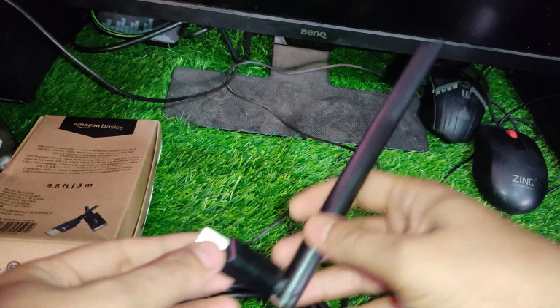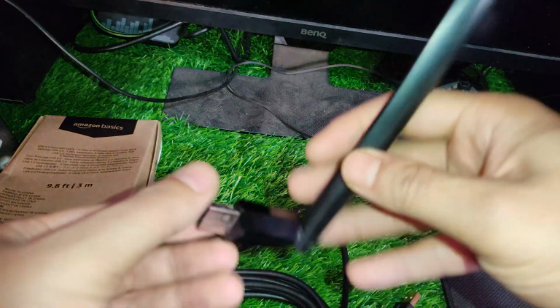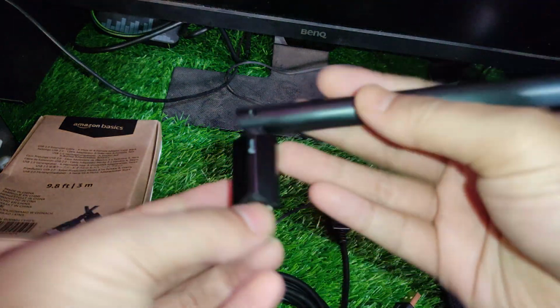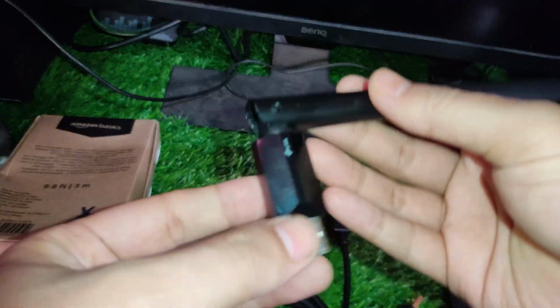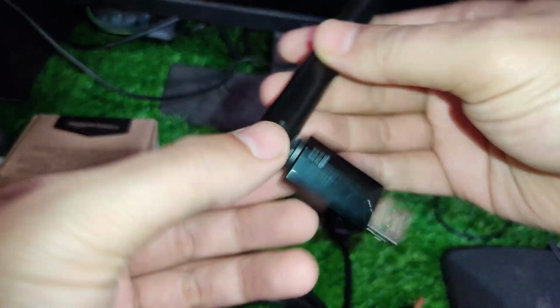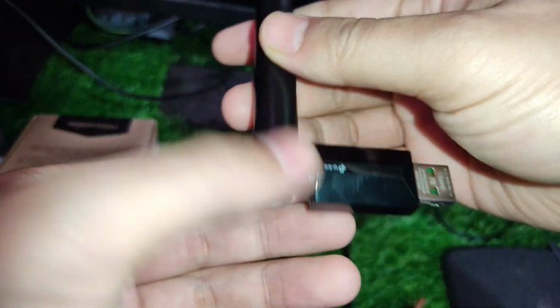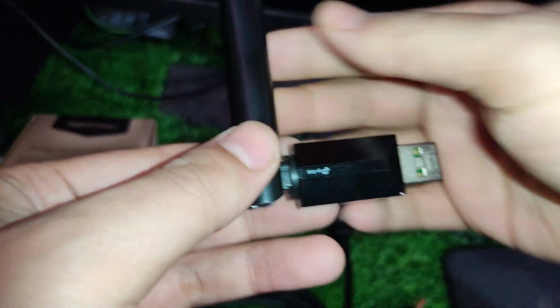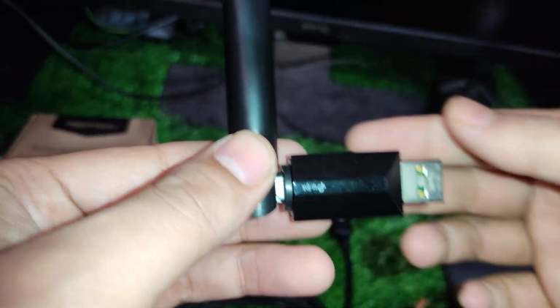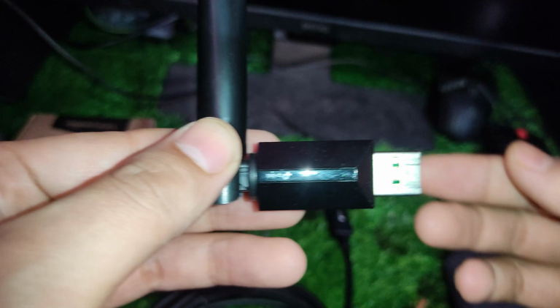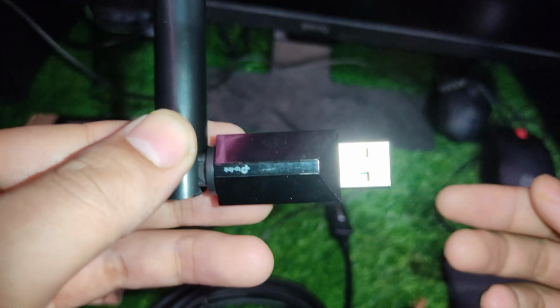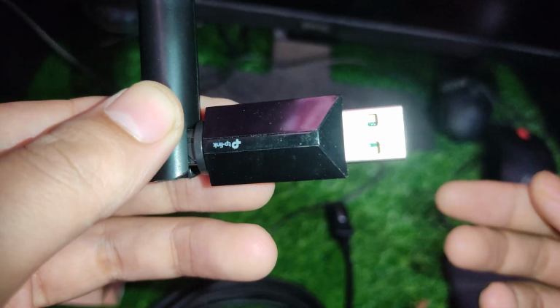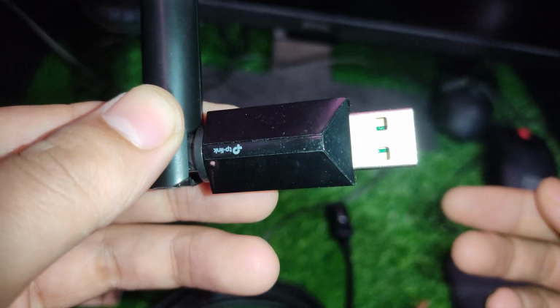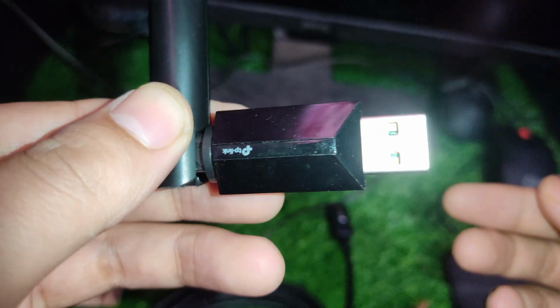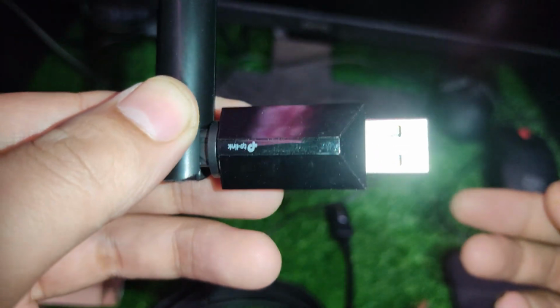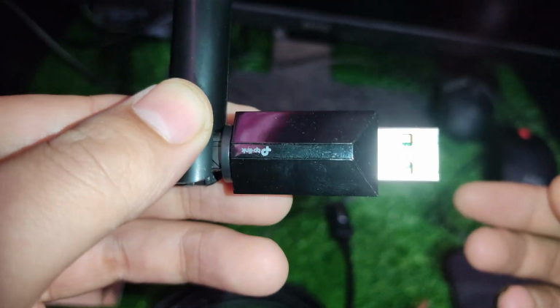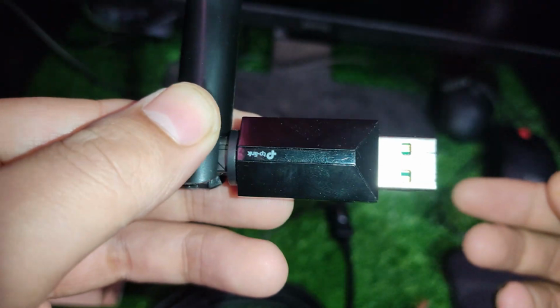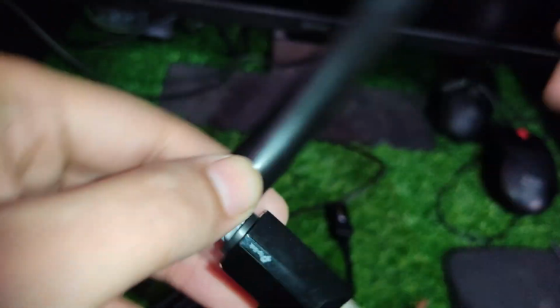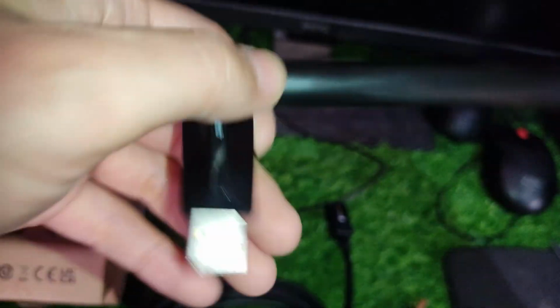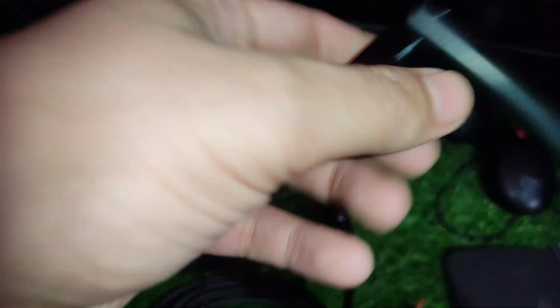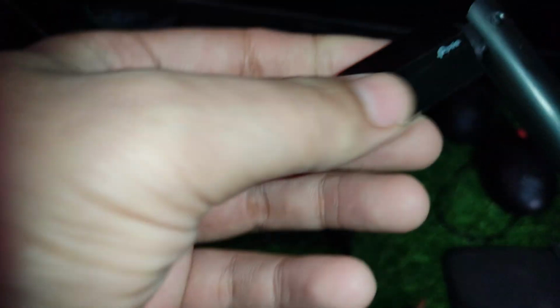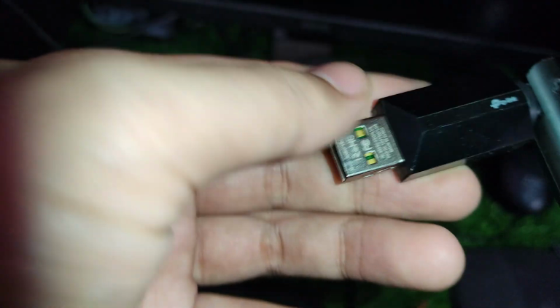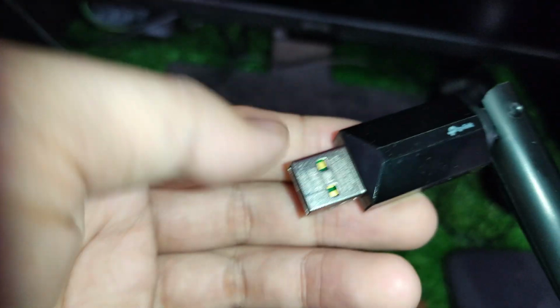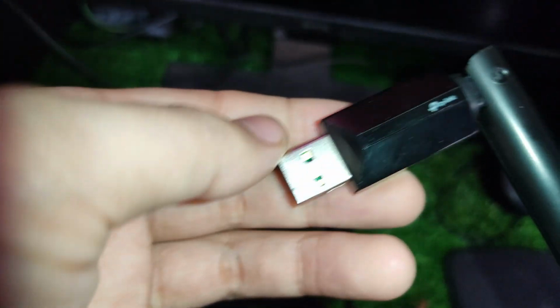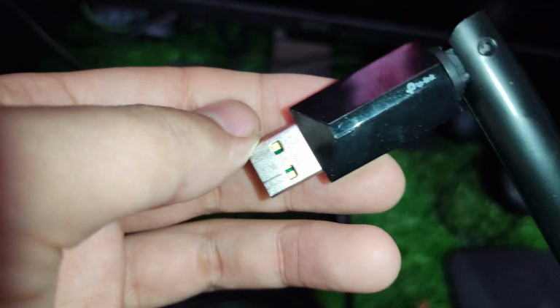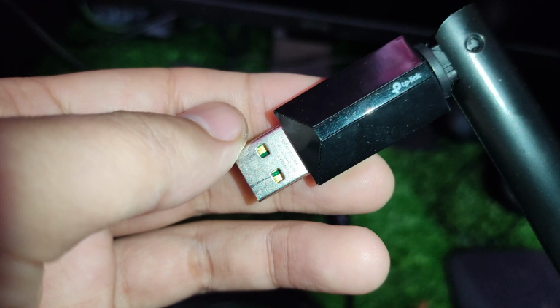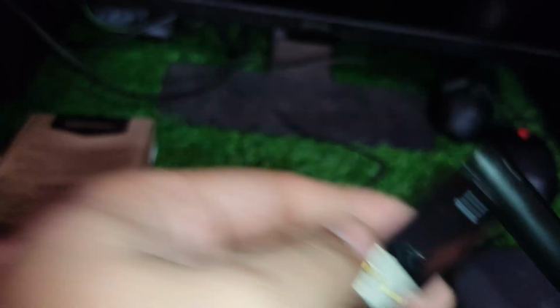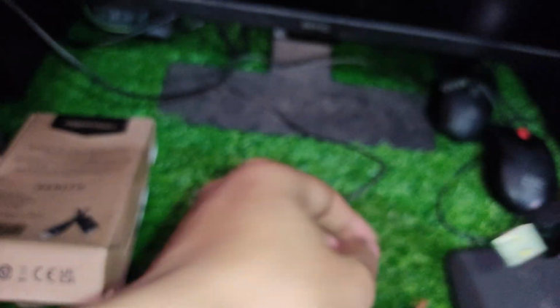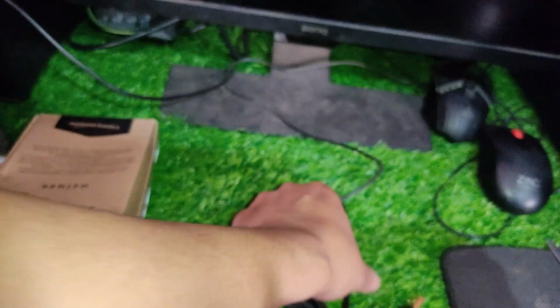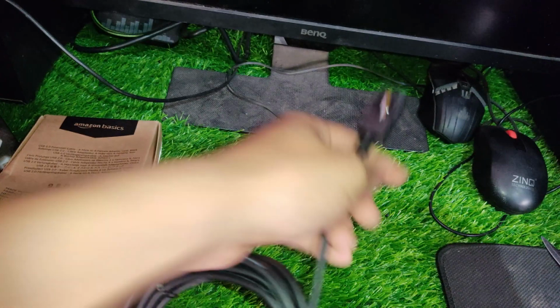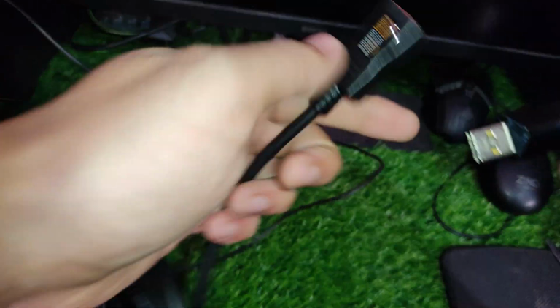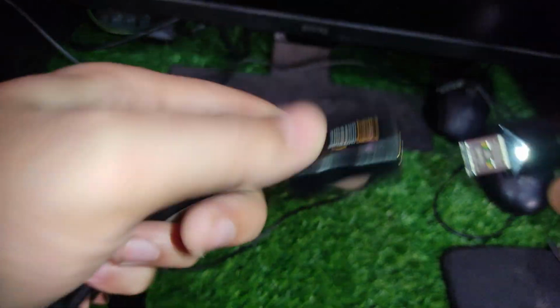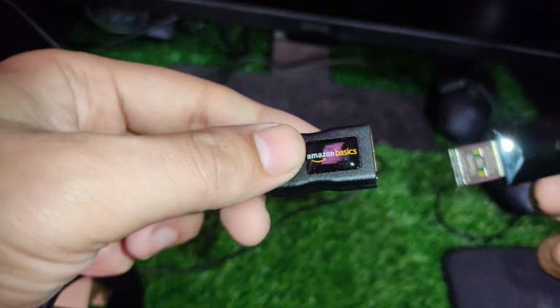To begin, you will need your TP-Link Wi-Fi adapter or any USB Wi-Fi nano adapter, an Amazon Basics USB 2.0 extension cable, and a computer or laptop.